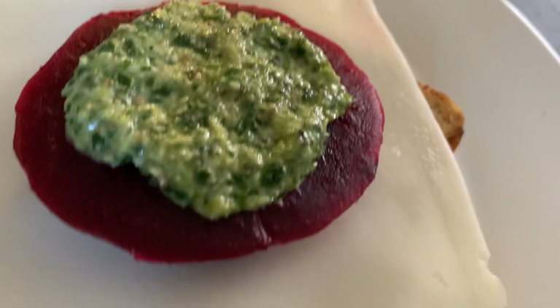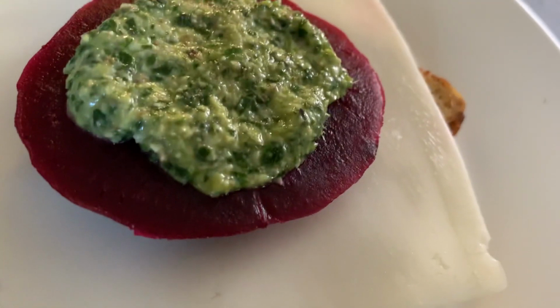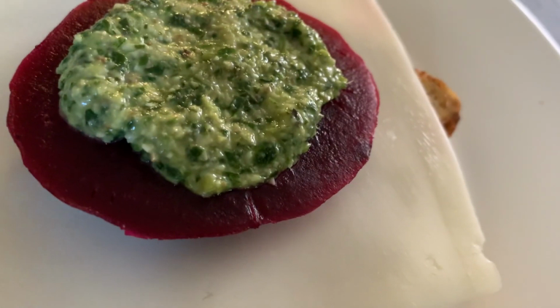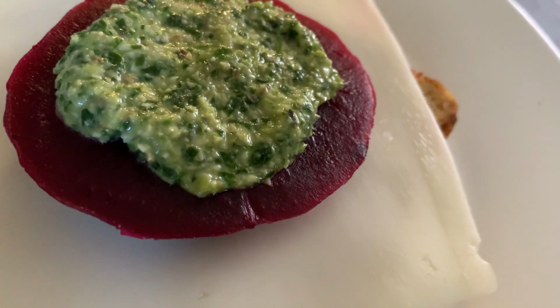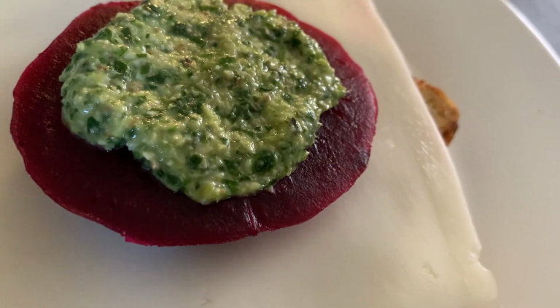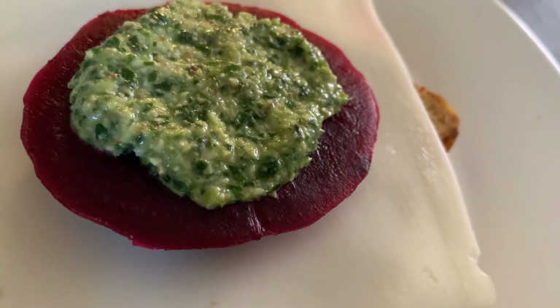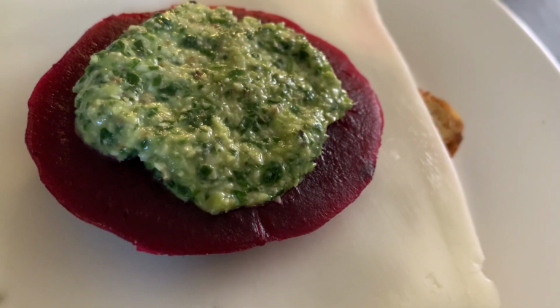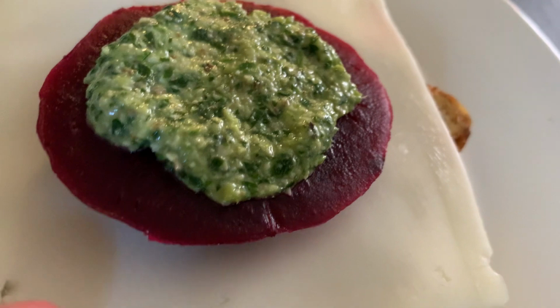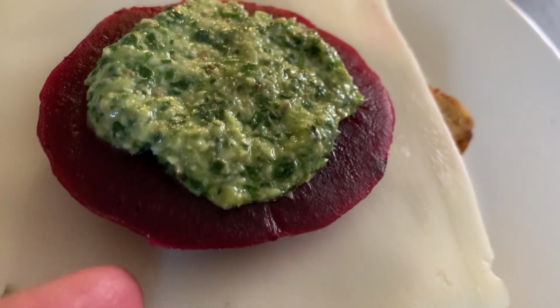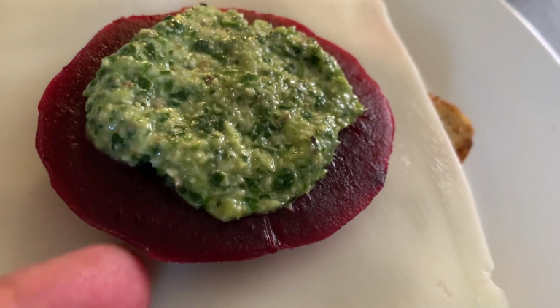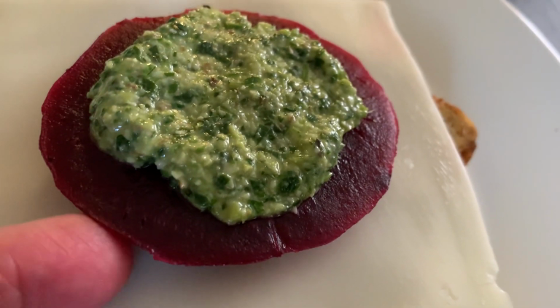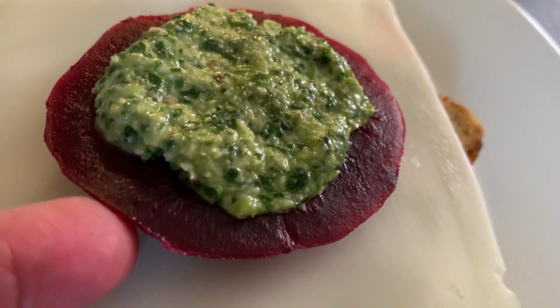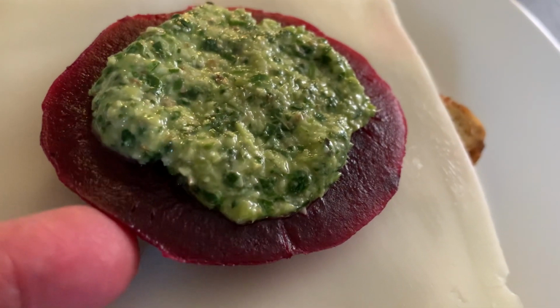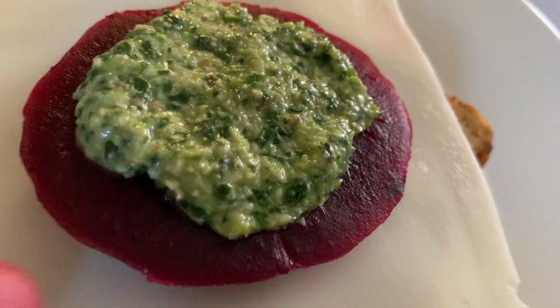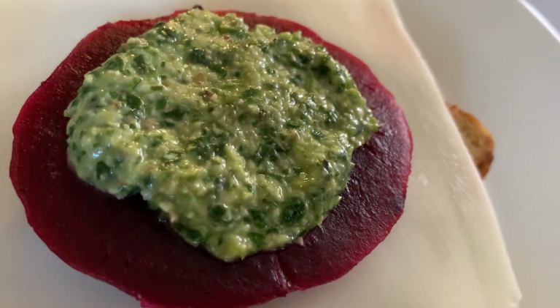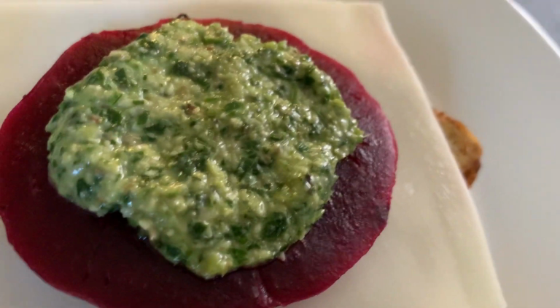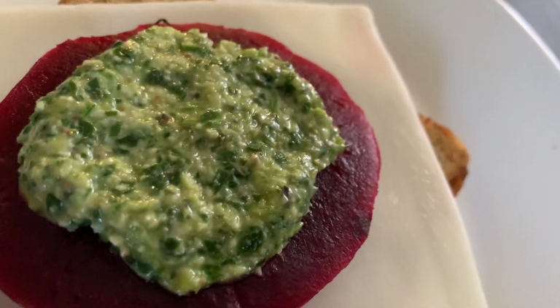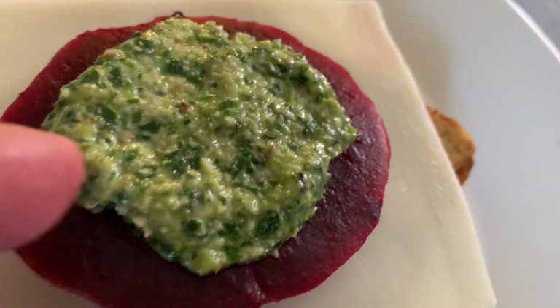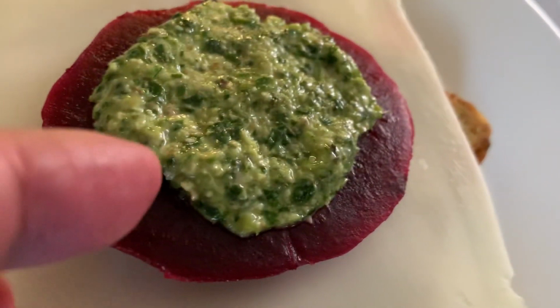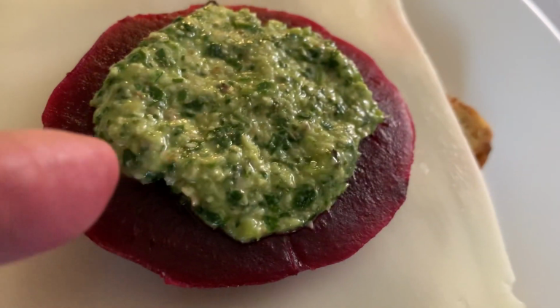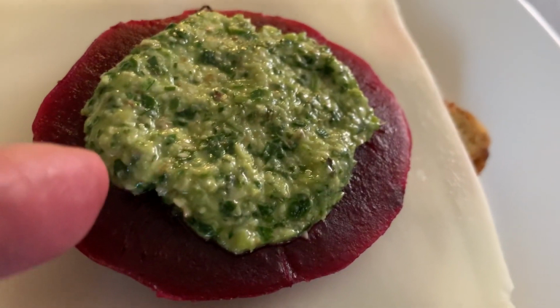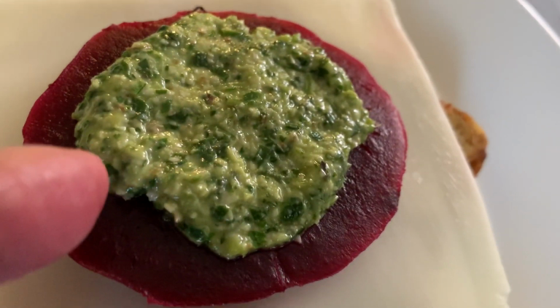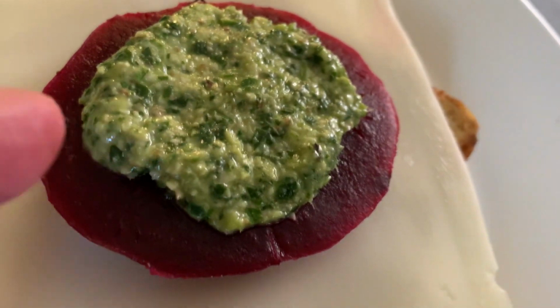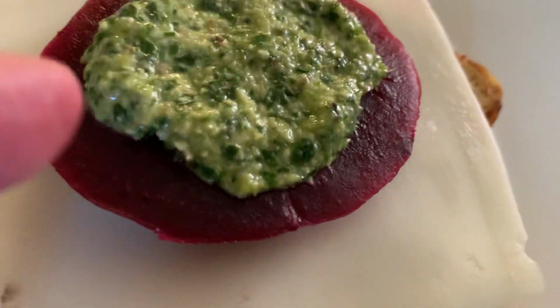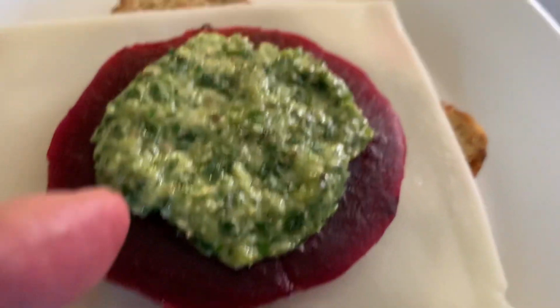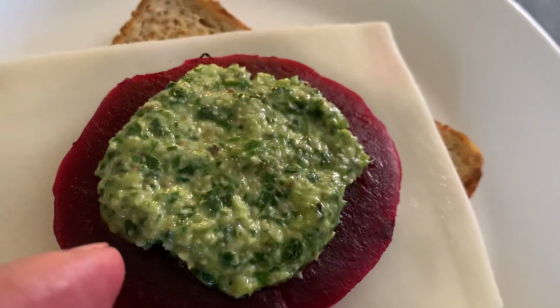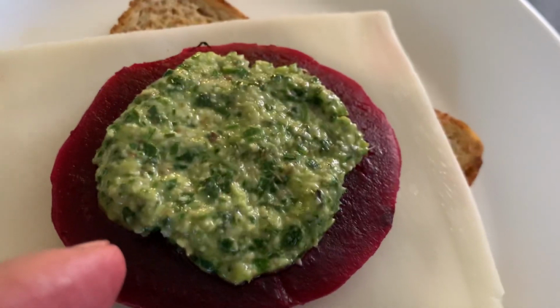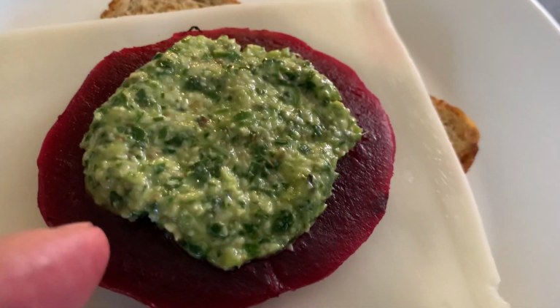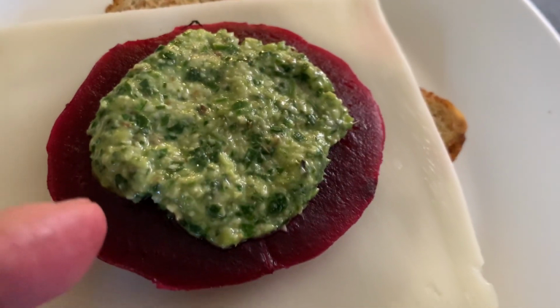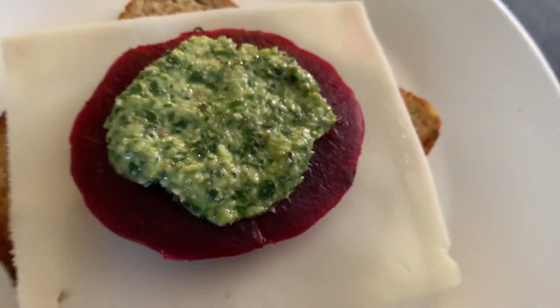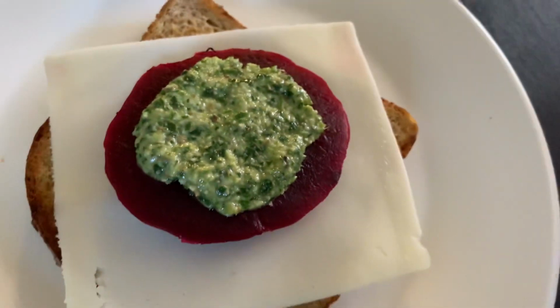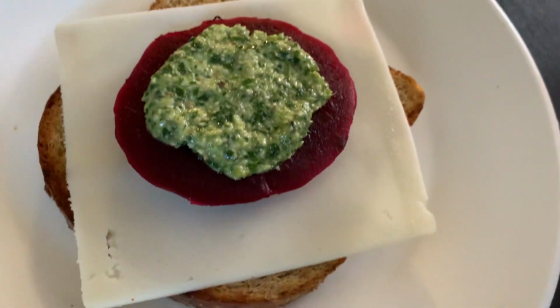And this is boiled beets, and of course that is our pesto sauce.